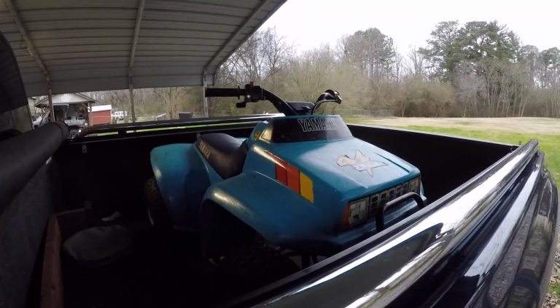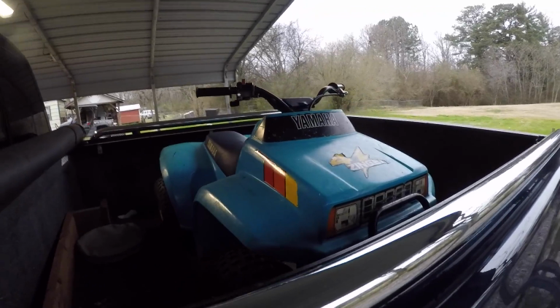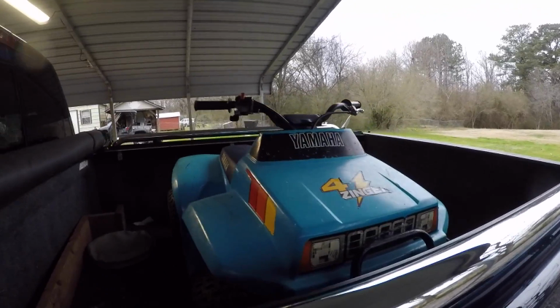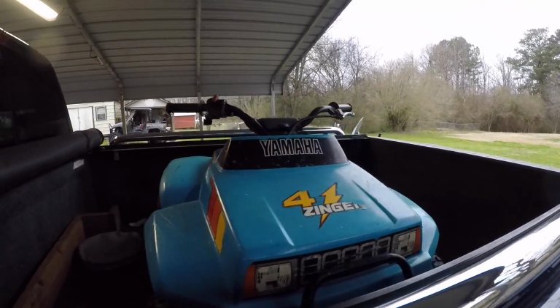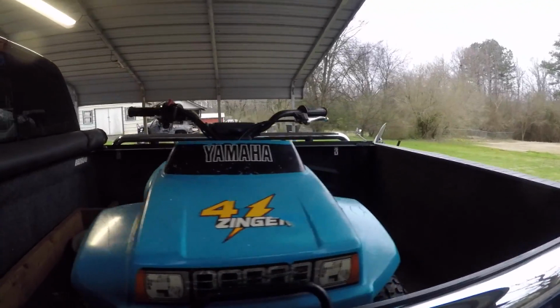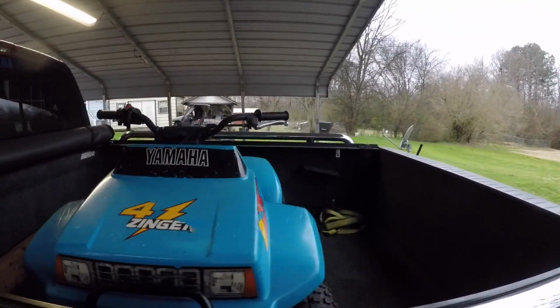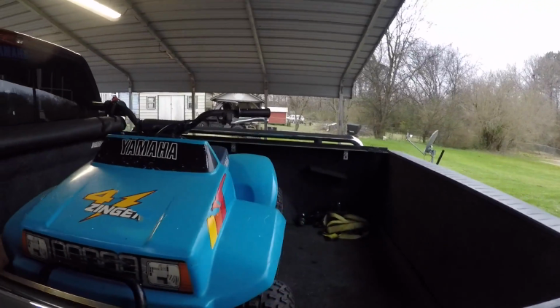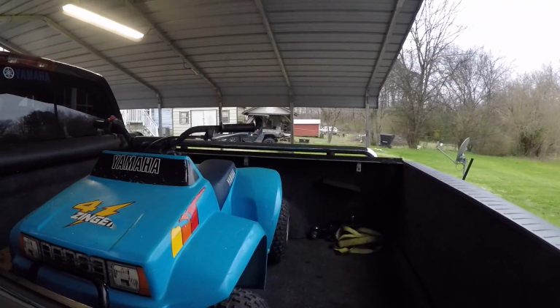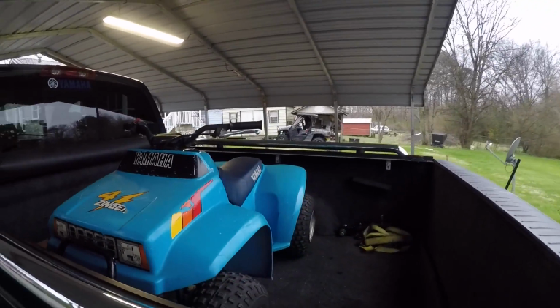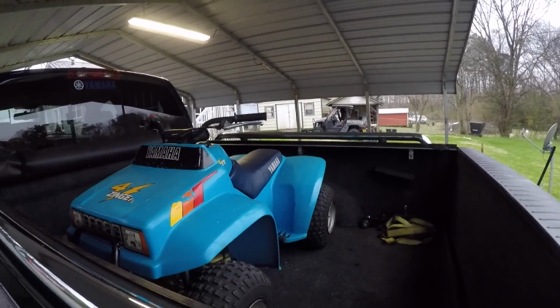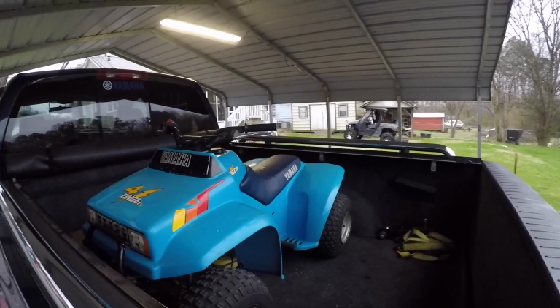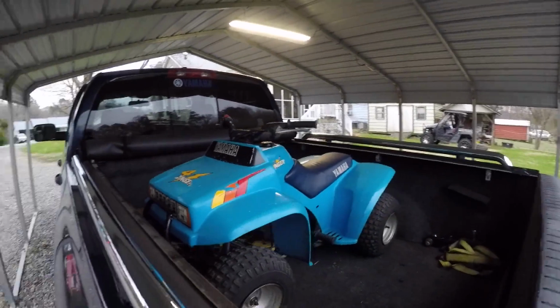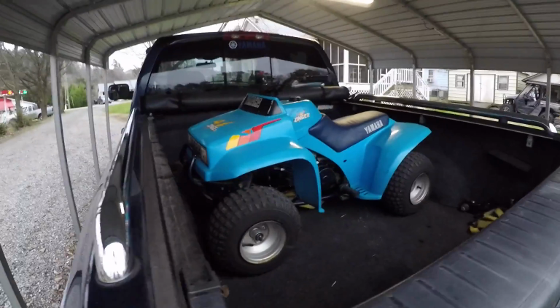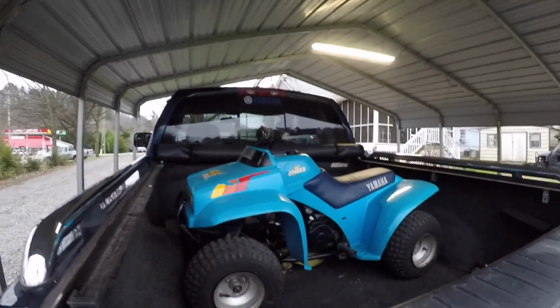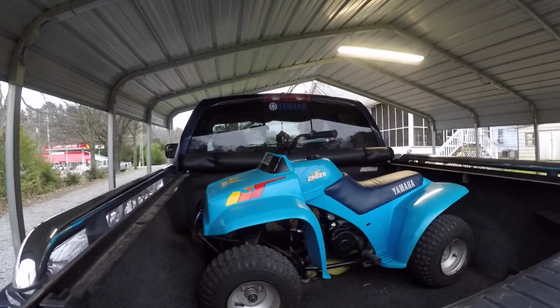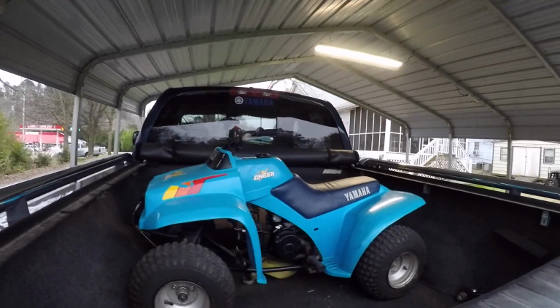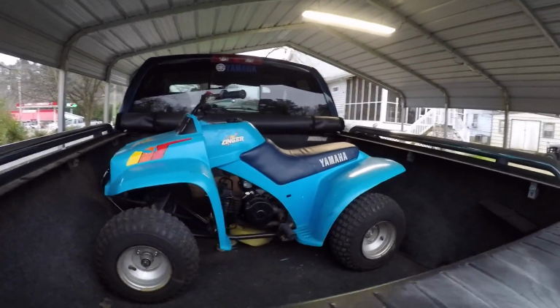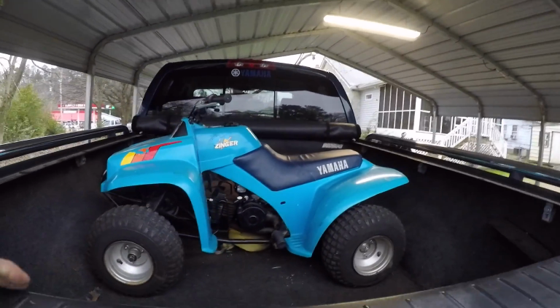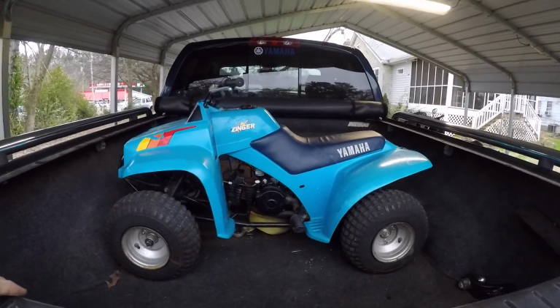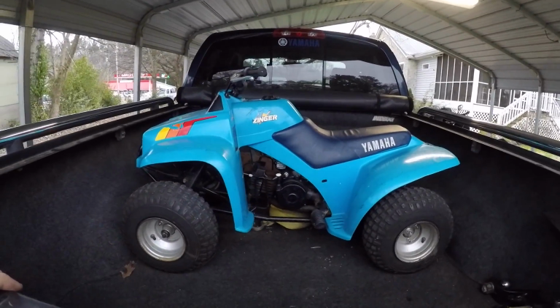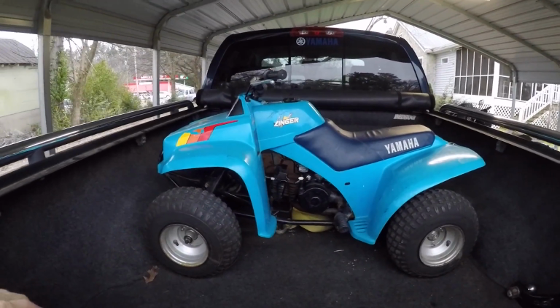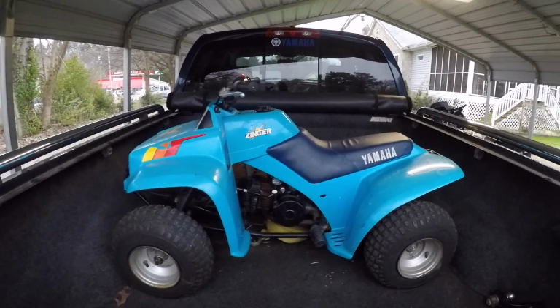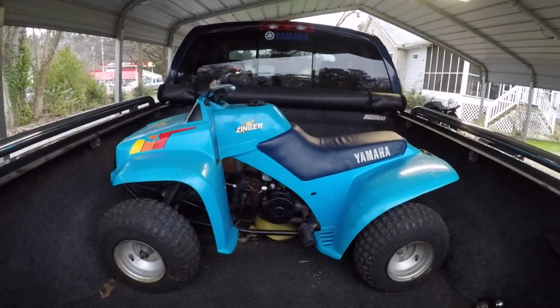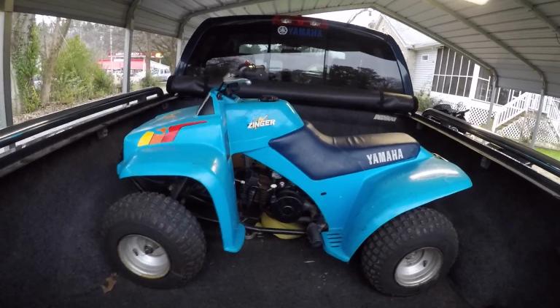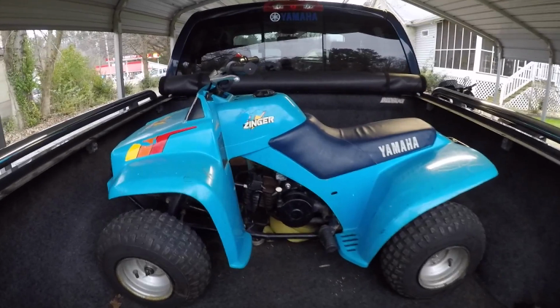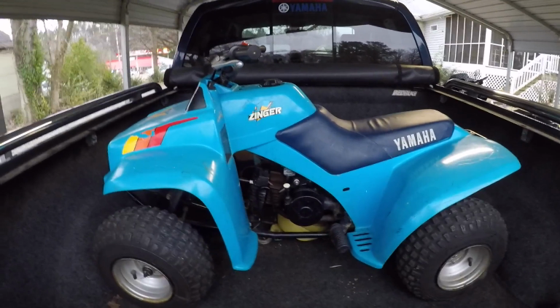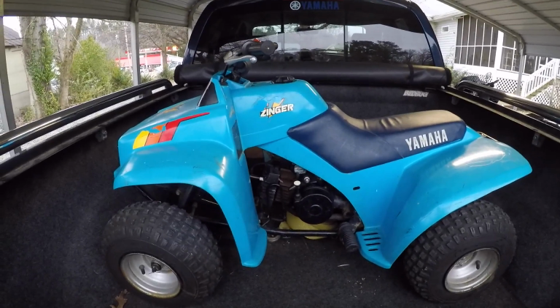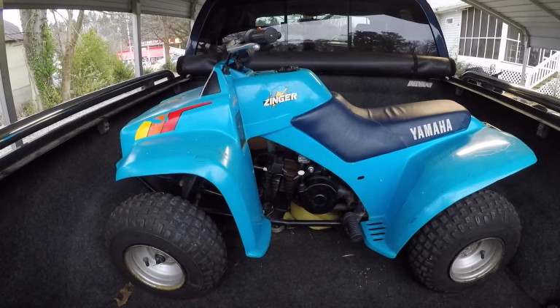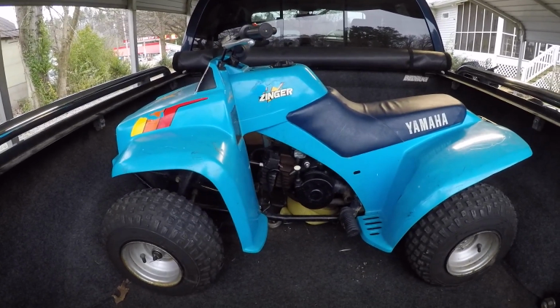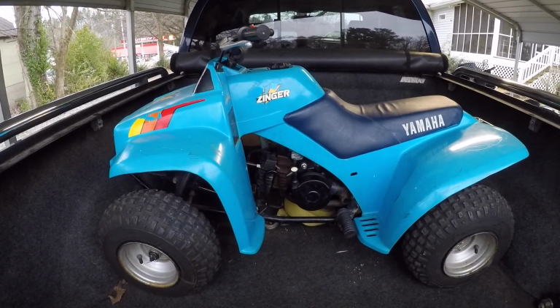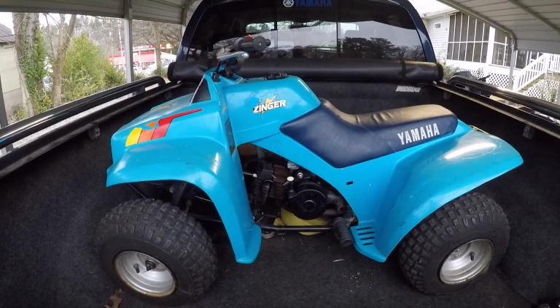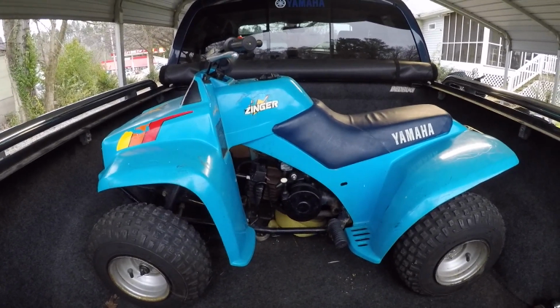Well, the sad thing is I'm not used to videoing stuff at home. But there it is, that's what we bought — it's a 1986 model, two years older than my son.